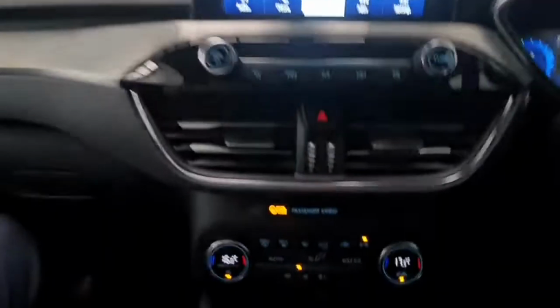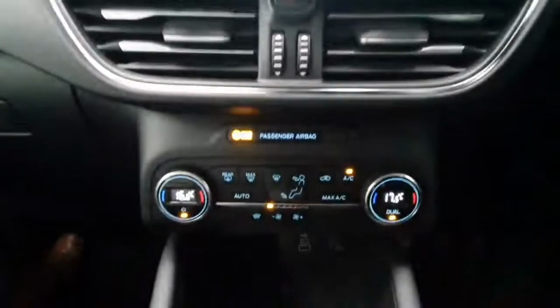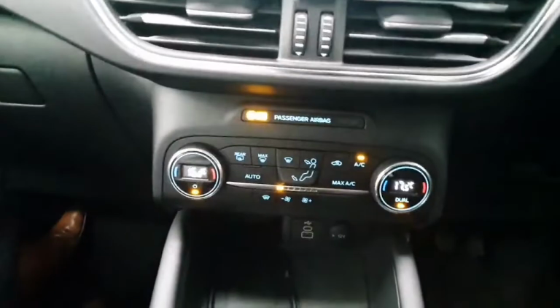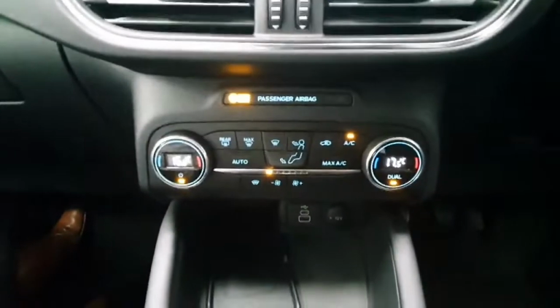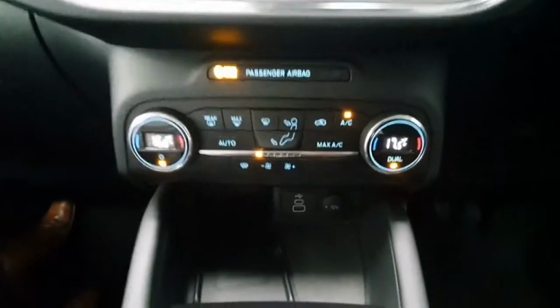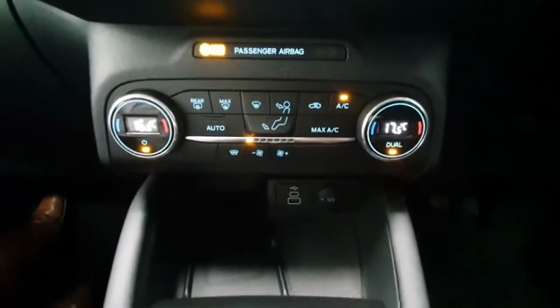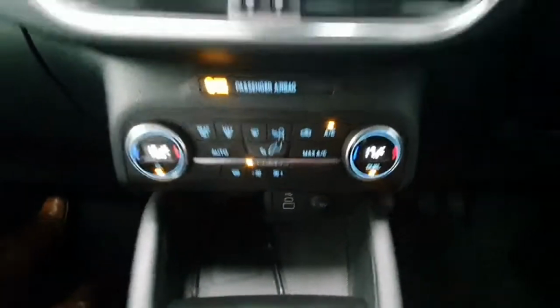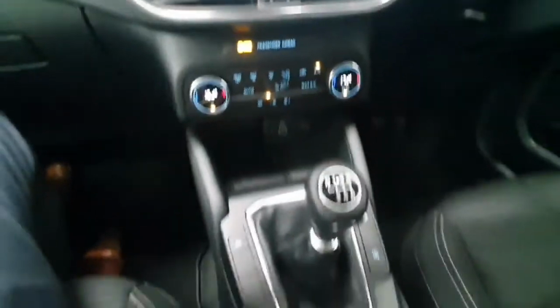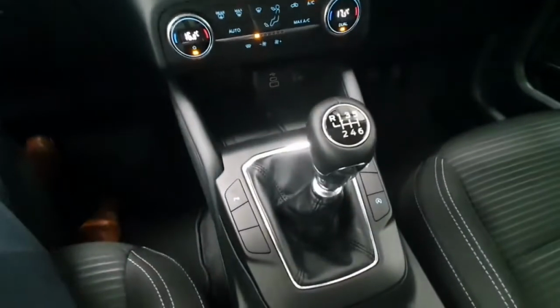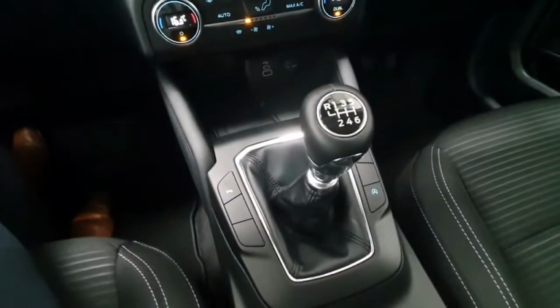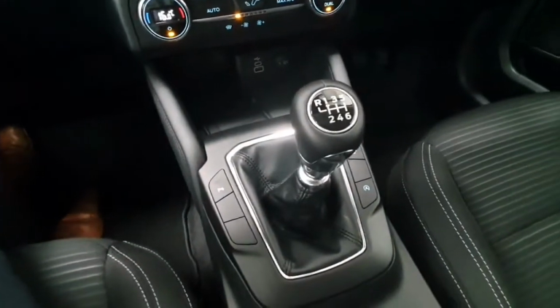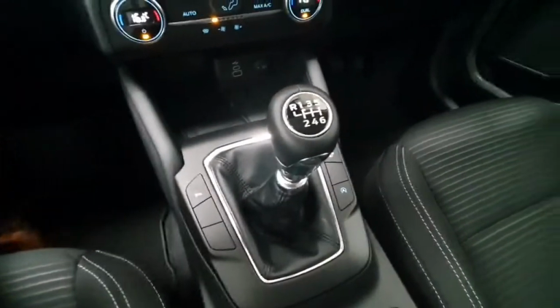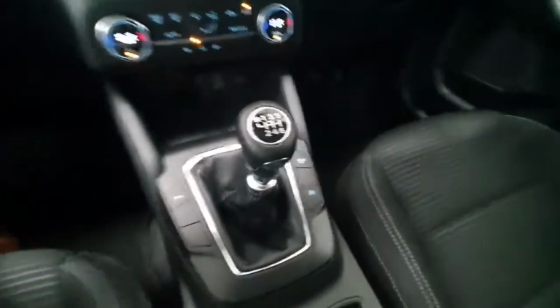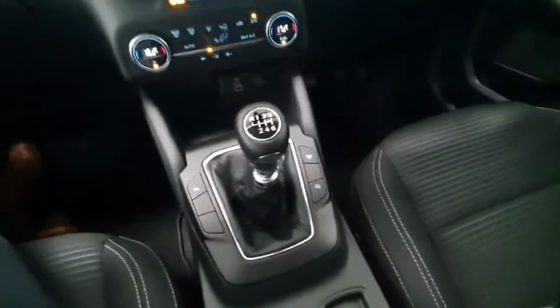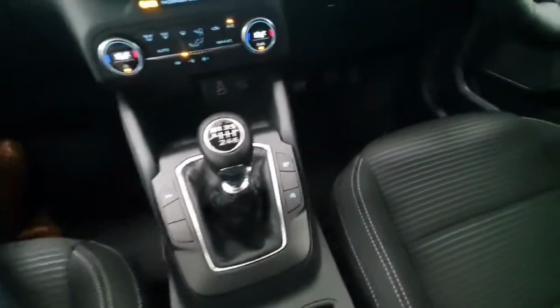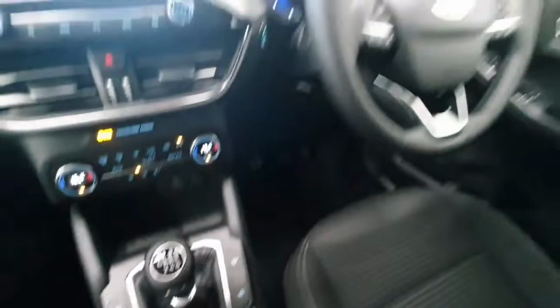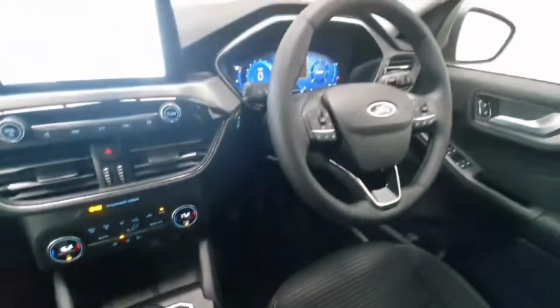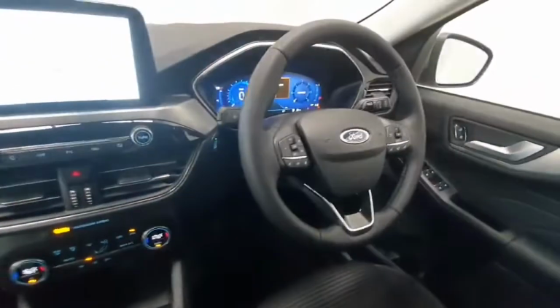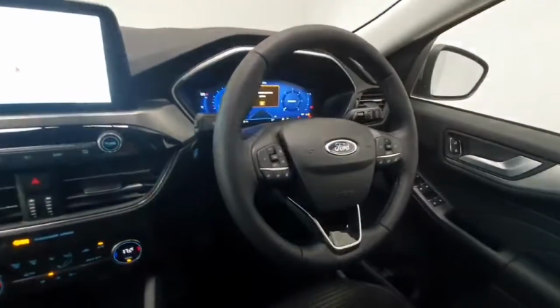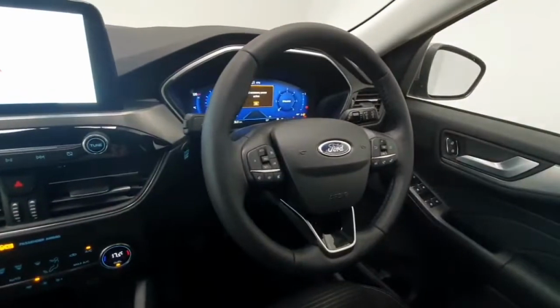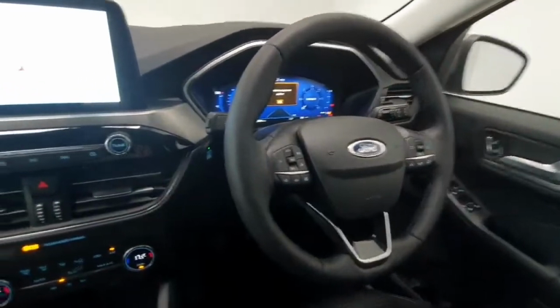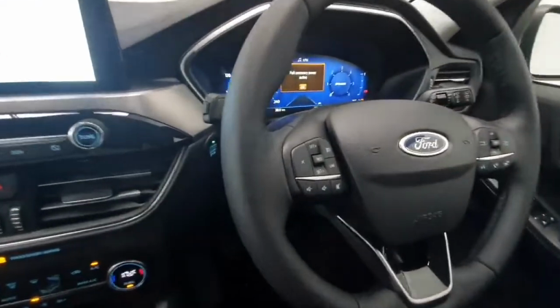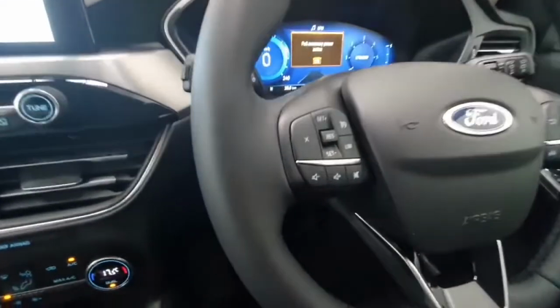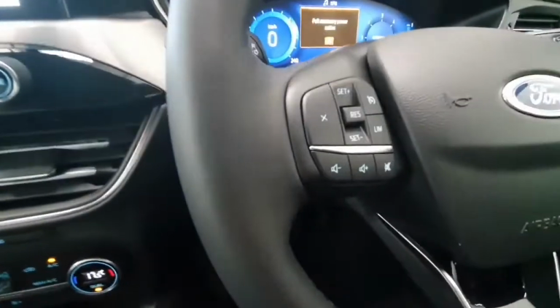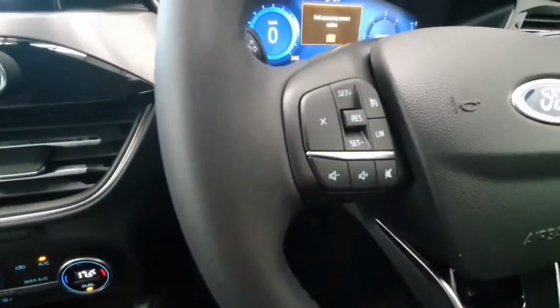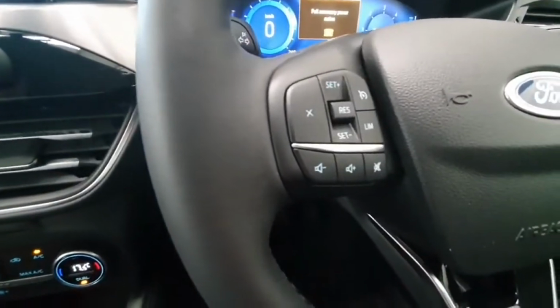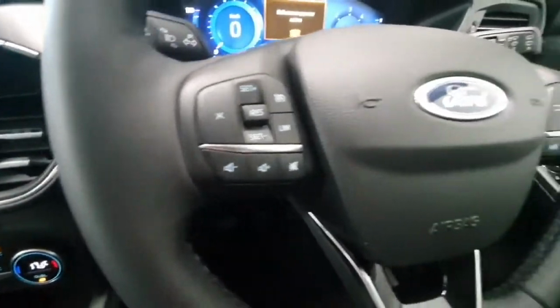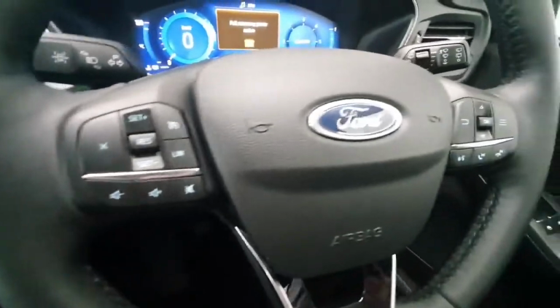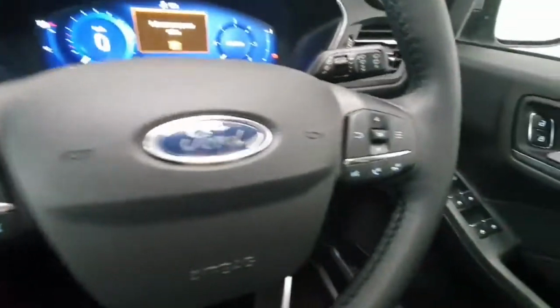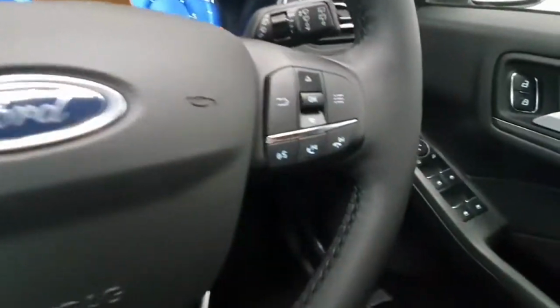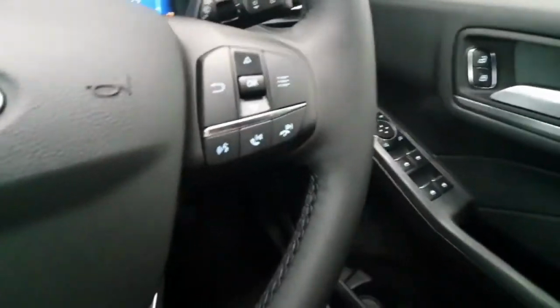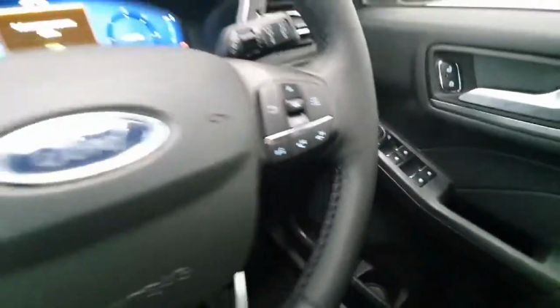It does have dual zone air conditioning. It's a 6 speed manual gearbox with a 1.5 diesel engine, so extremely economical to run. On the steering wheel, all your cruise control and speed limit are mounted here, along with phone and radio controls mounted on this side.